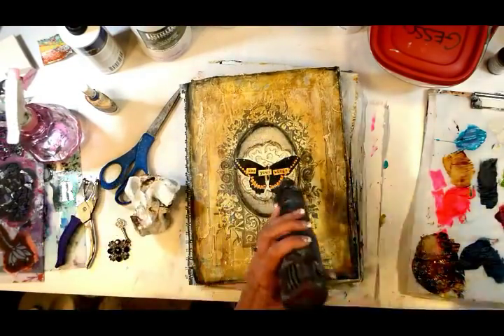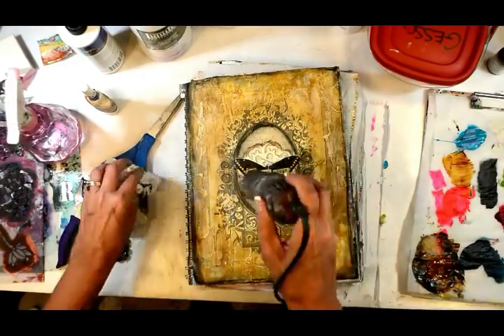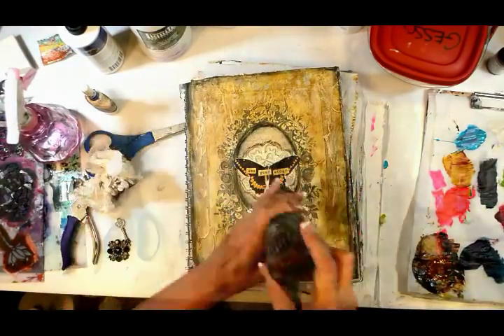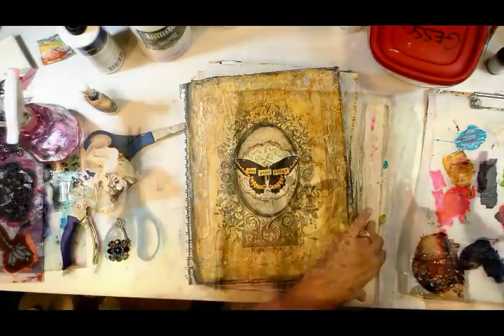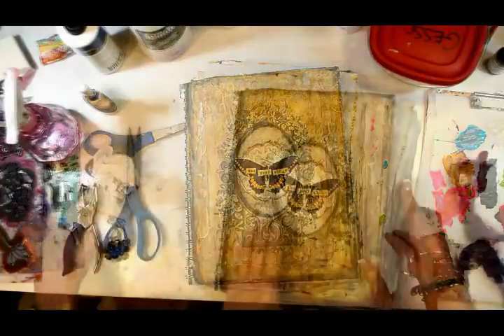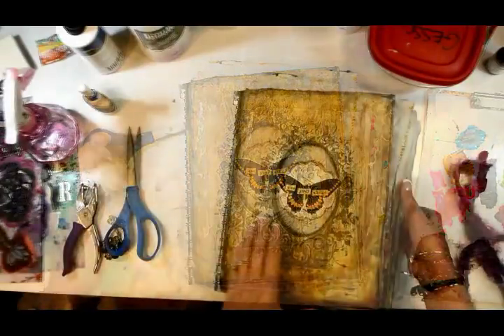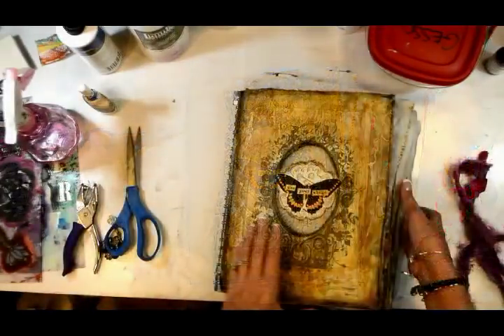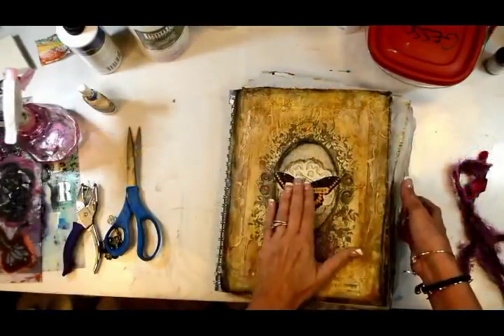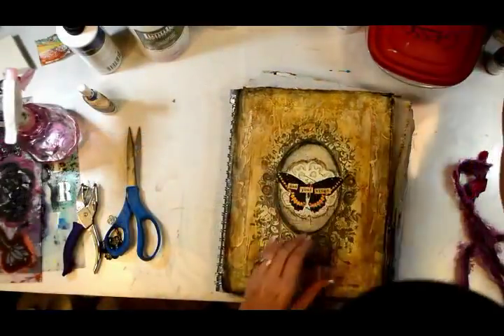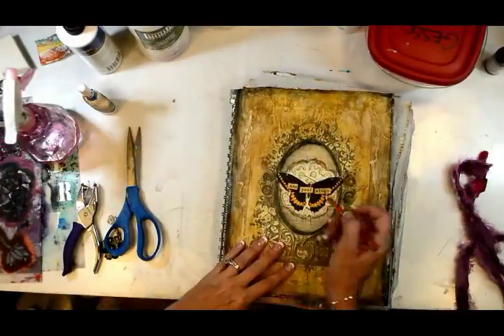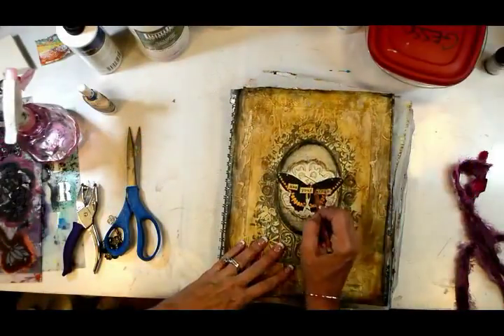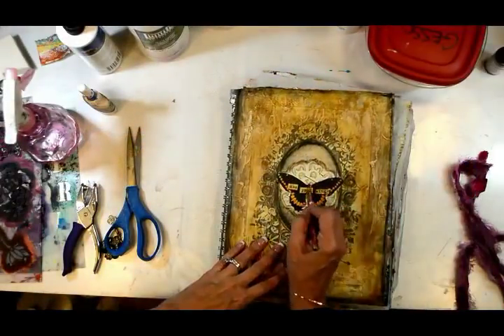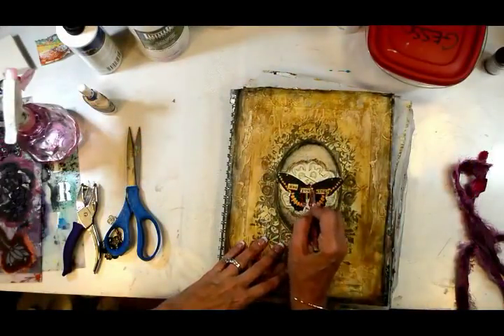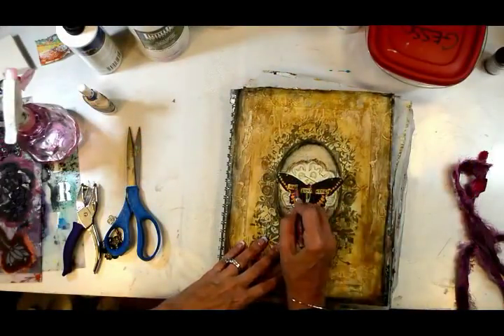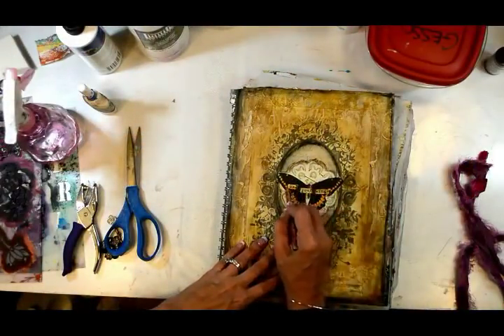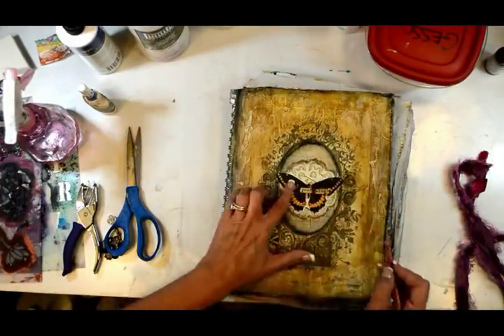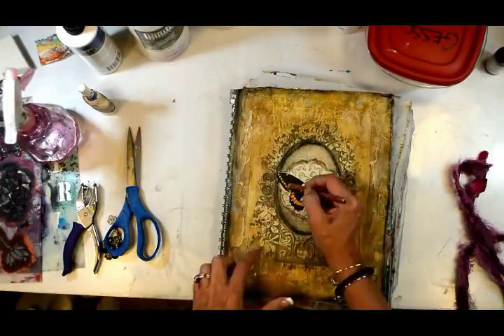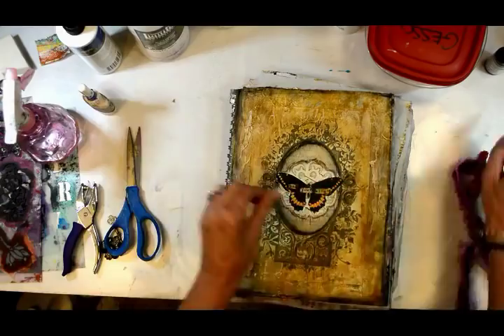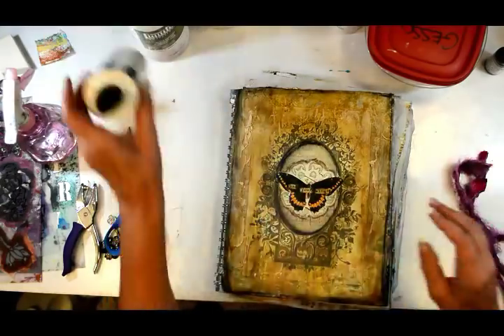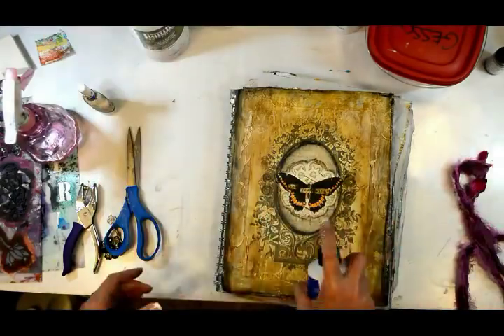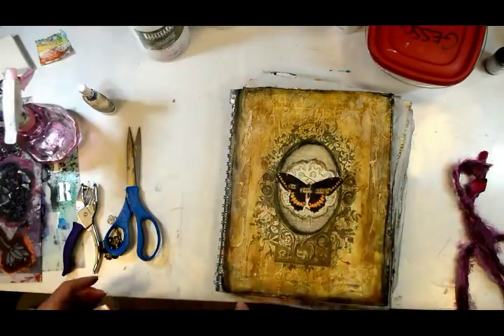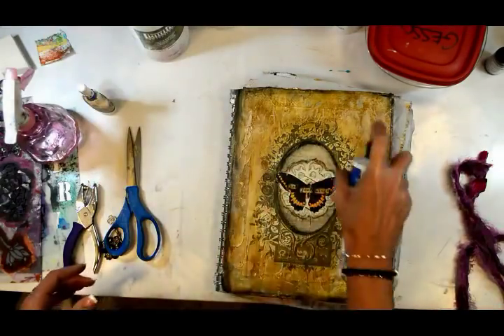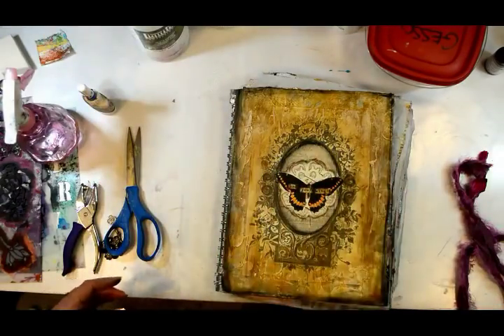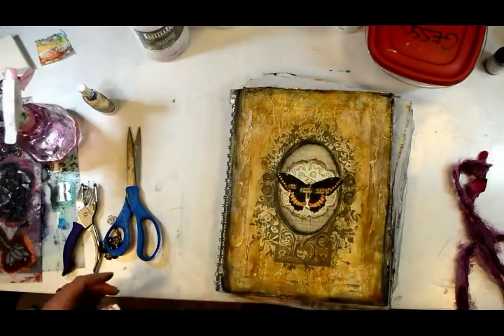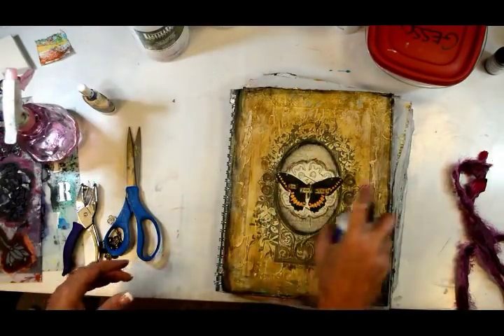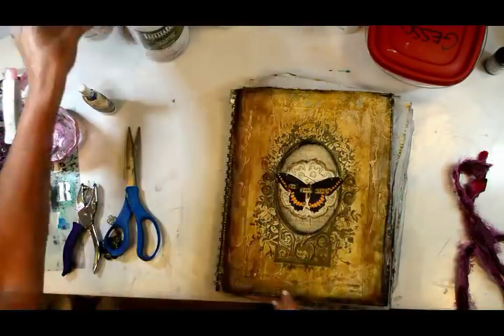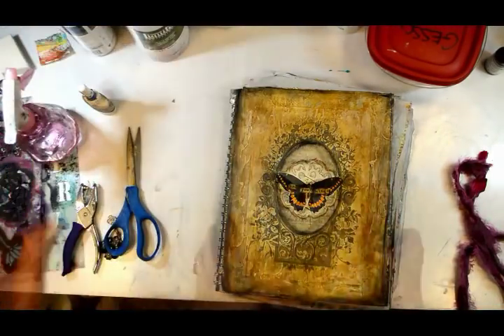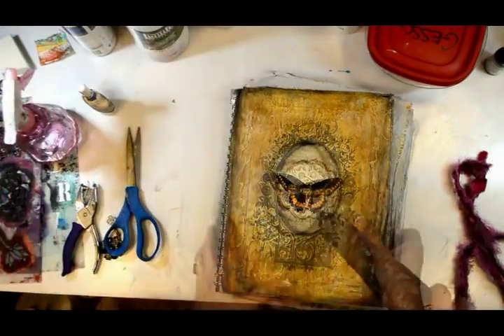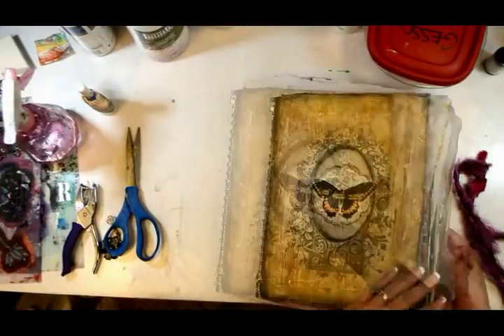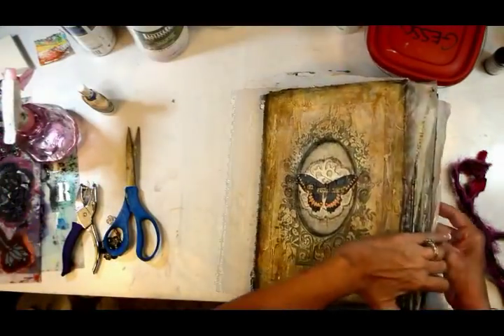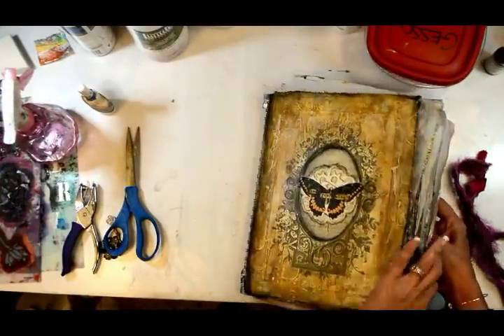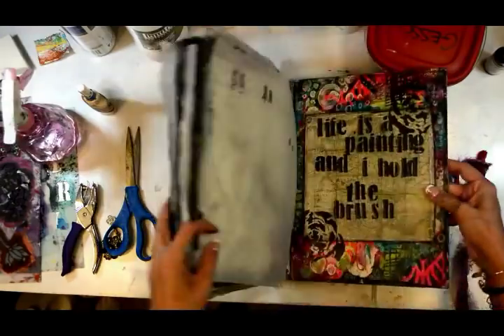I'm using the same mixture of gel matte and sepia to put the words down - and the words are 'Use Your Wings,' which is the theme for this book. The process is about expanding, growing, and challenging yourself. I spray with a fixative and will seal it again with matte medium.